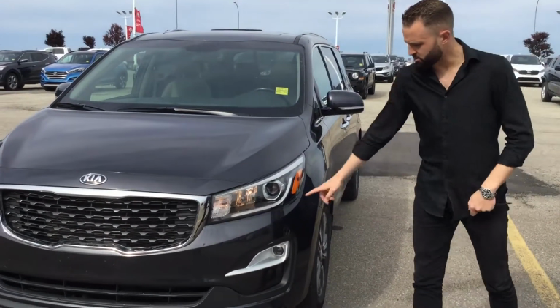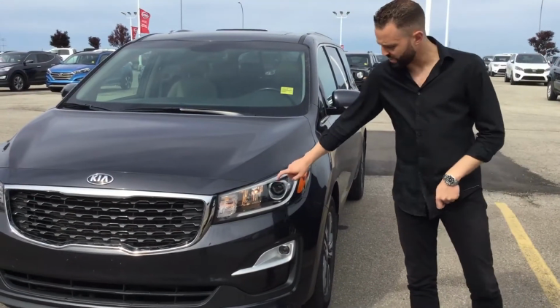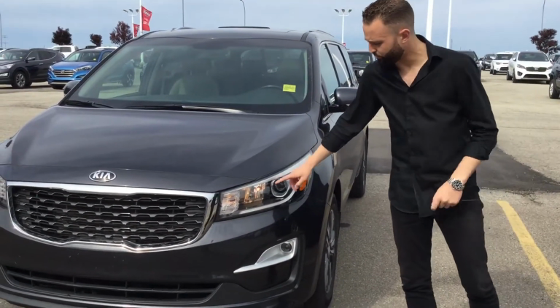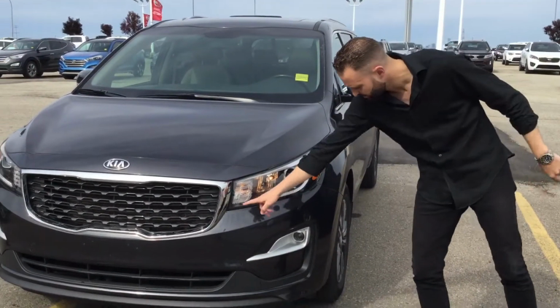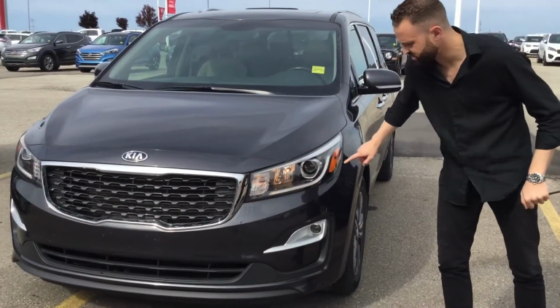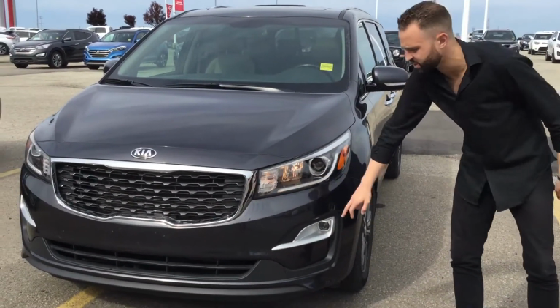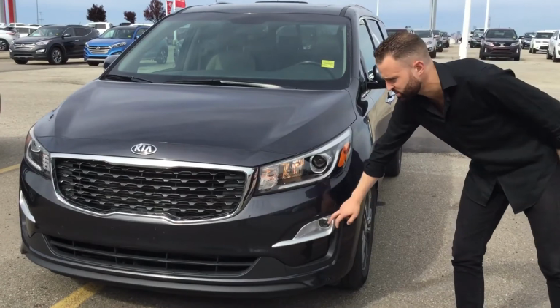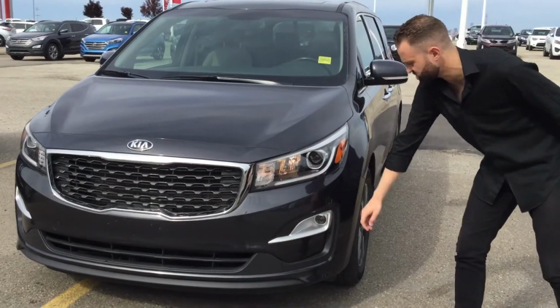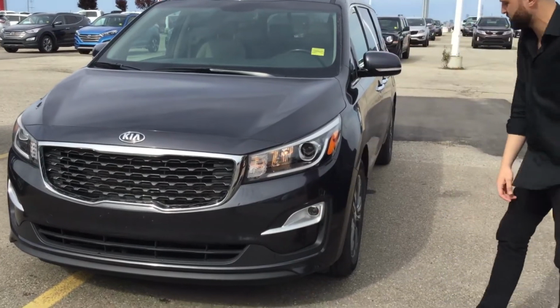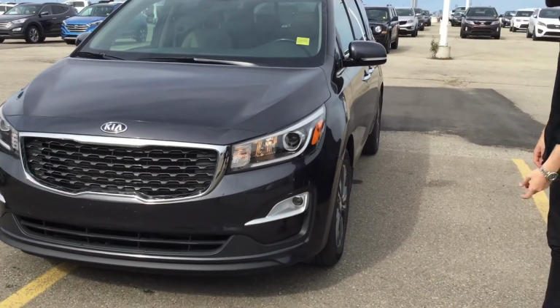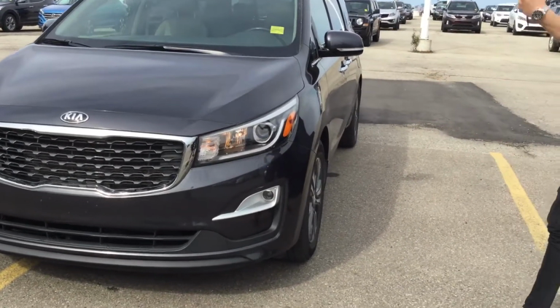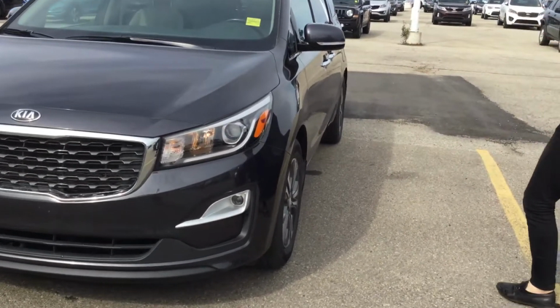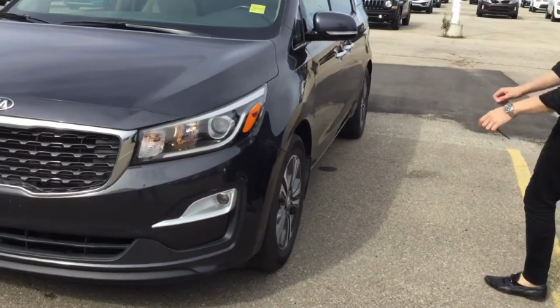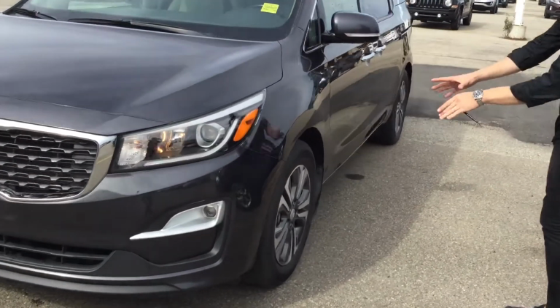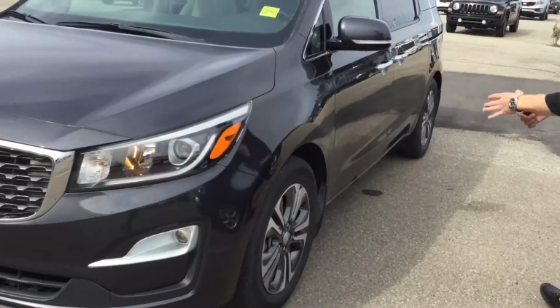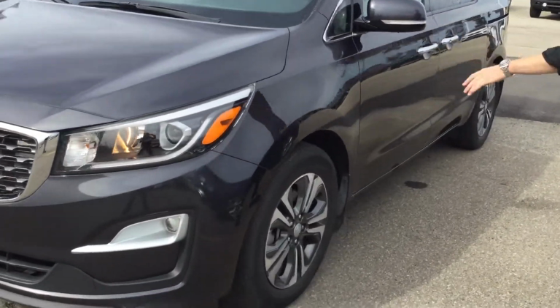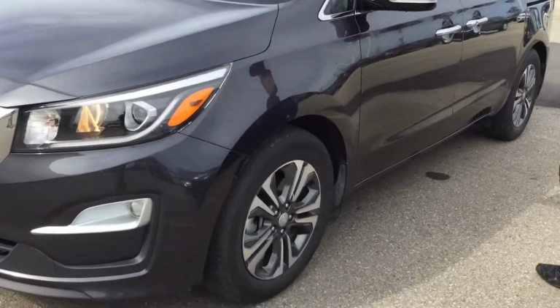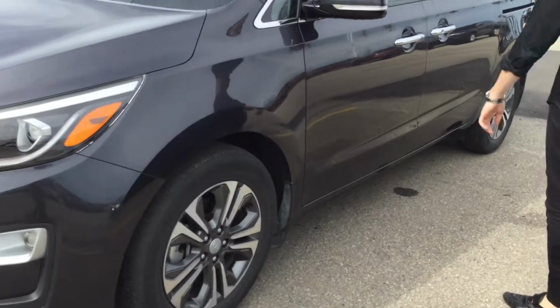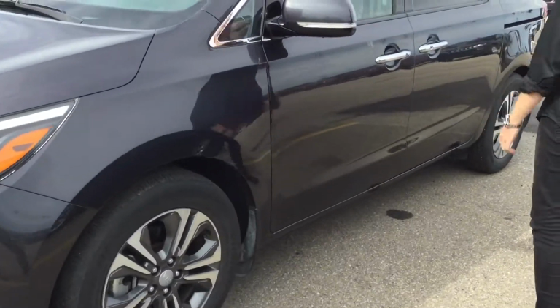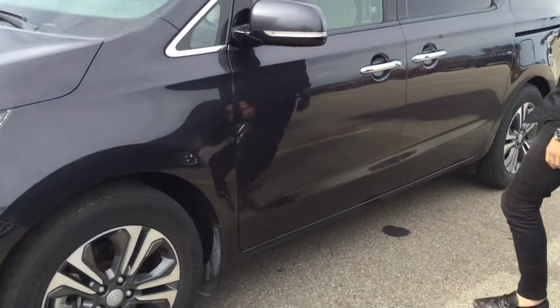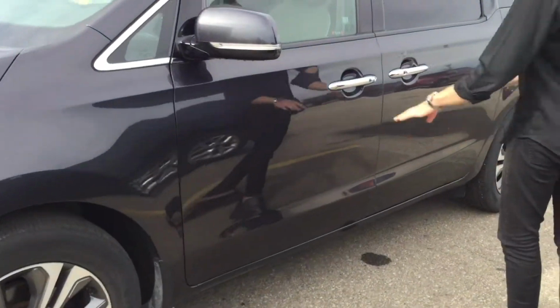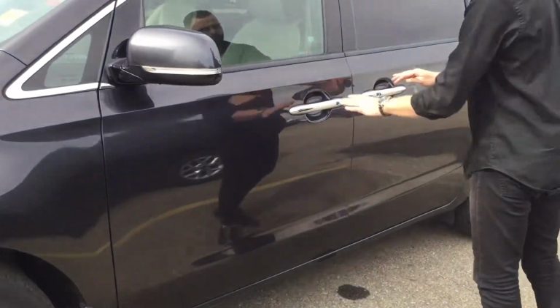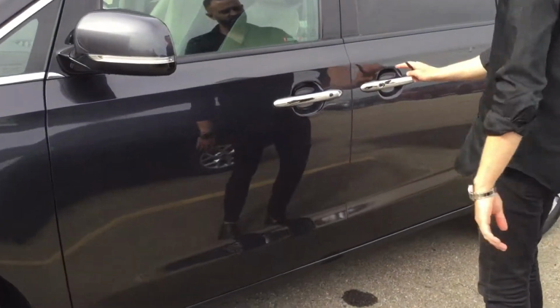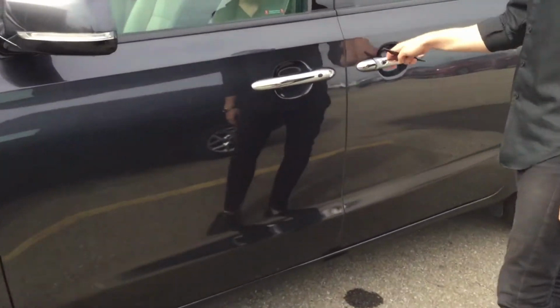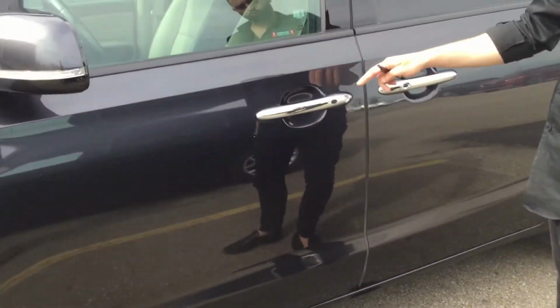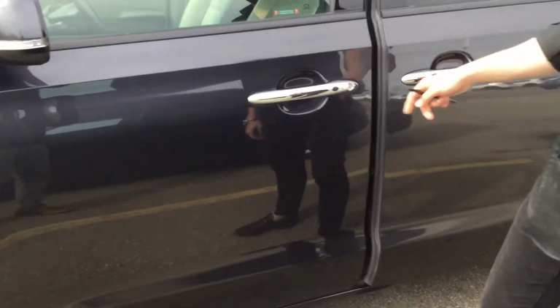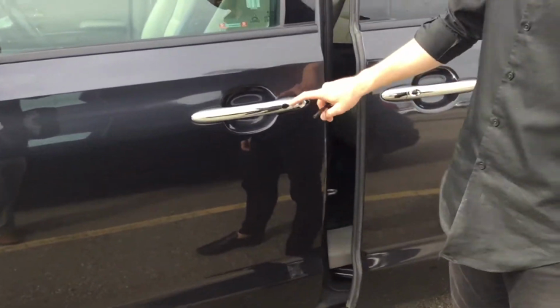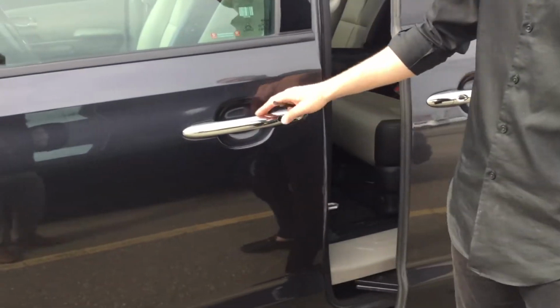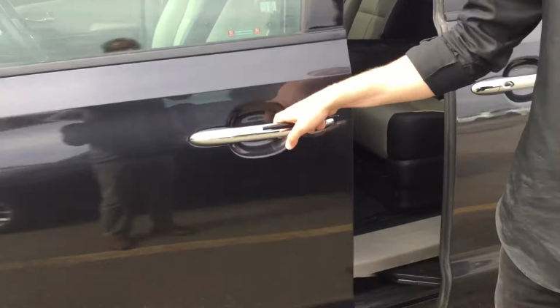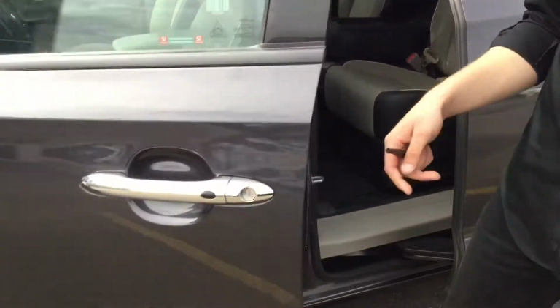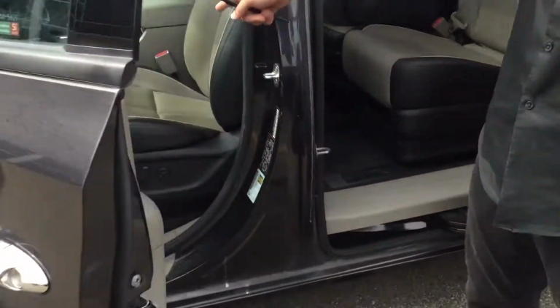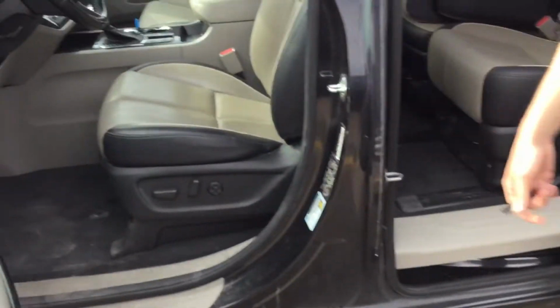You have projection lamps in the front, LED eyelets as well as projection lamps around here. Working your way around, factory wheels, you have all-season tires wrapped around, which is quite nice. Power sliding doors of course, chrome door handles, keyless entry. Come on inside and check it out.